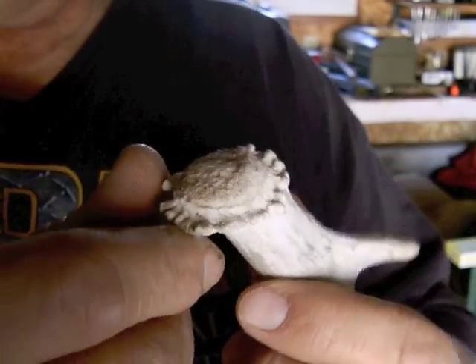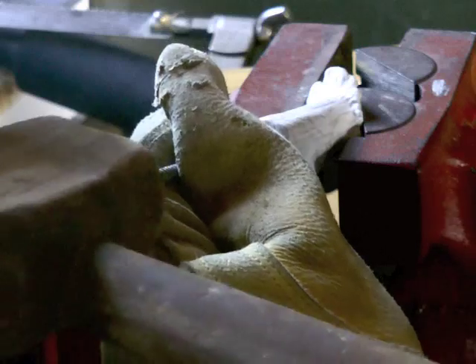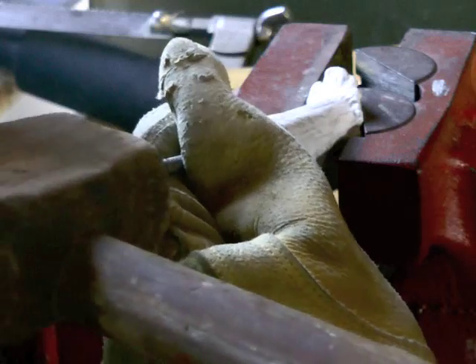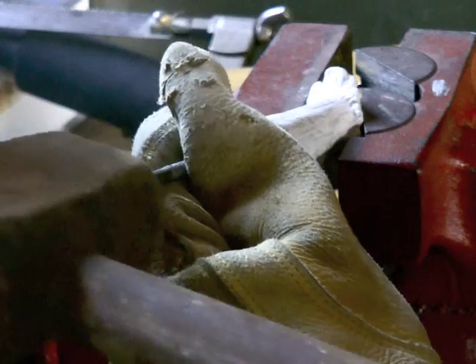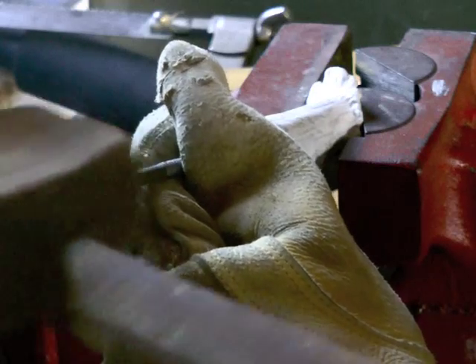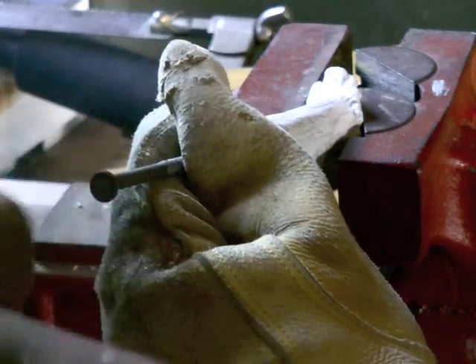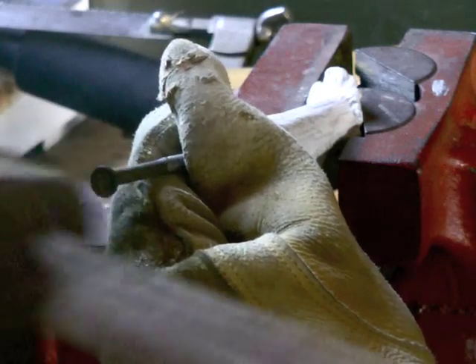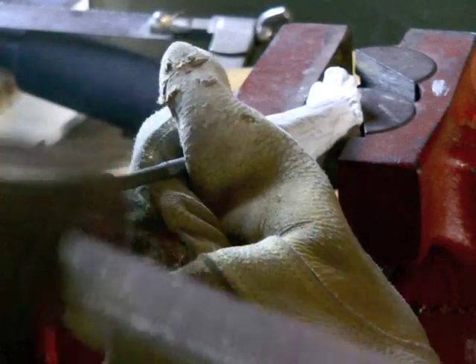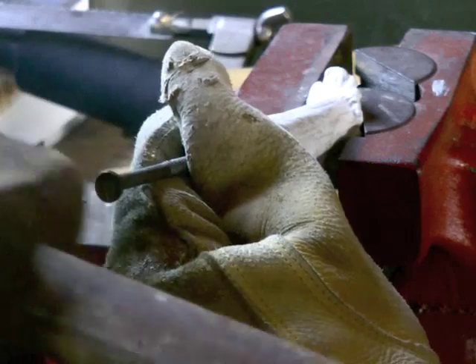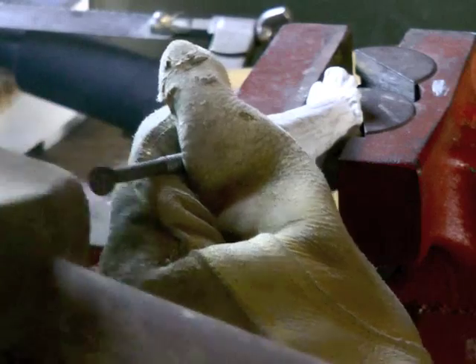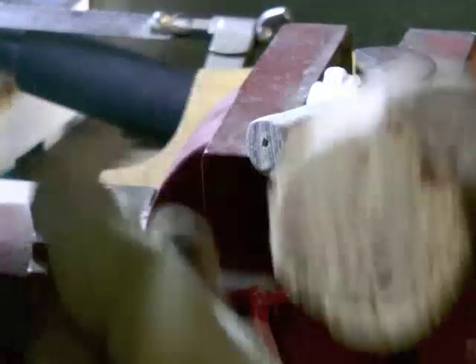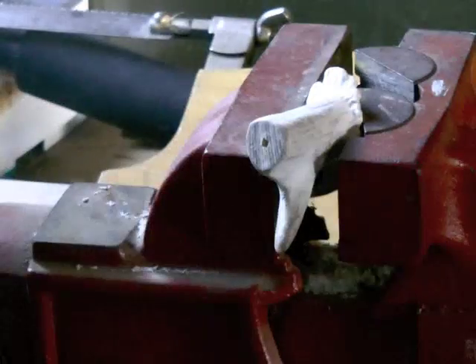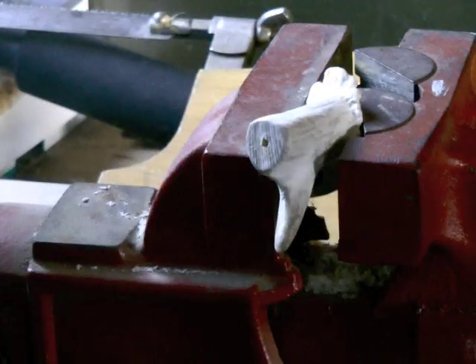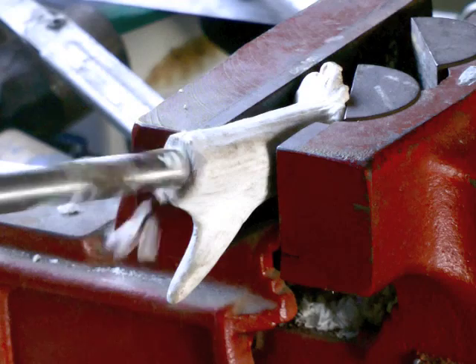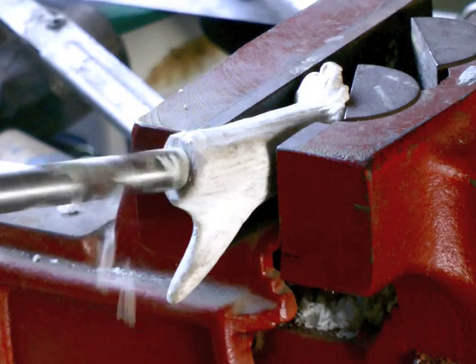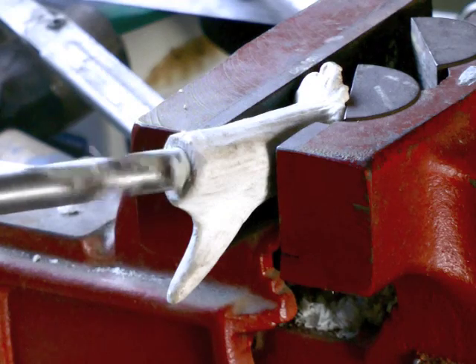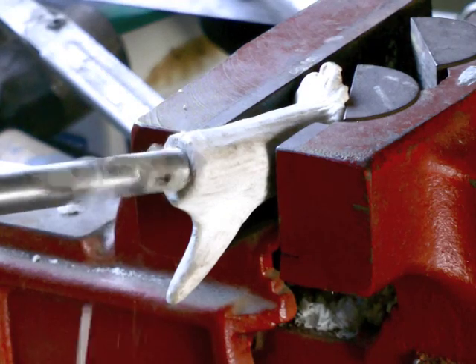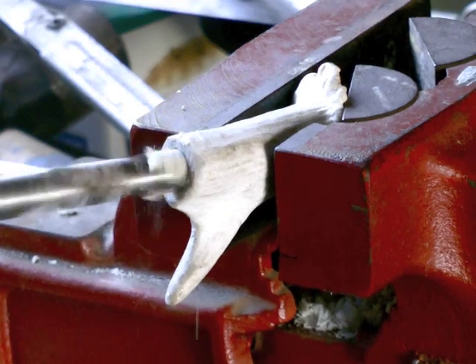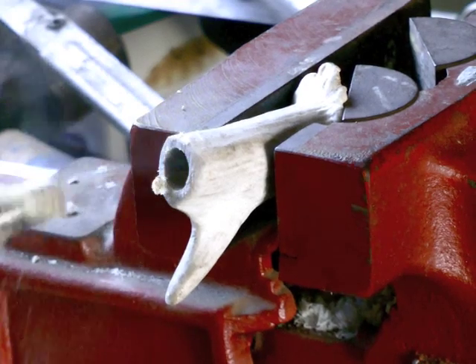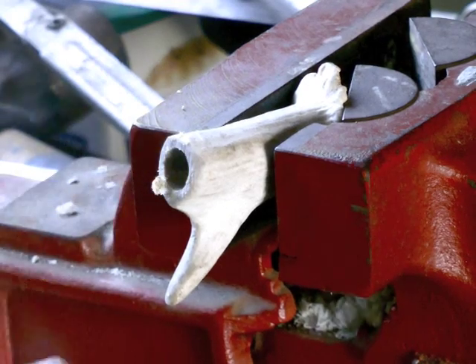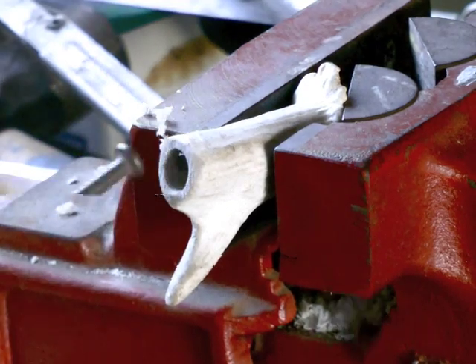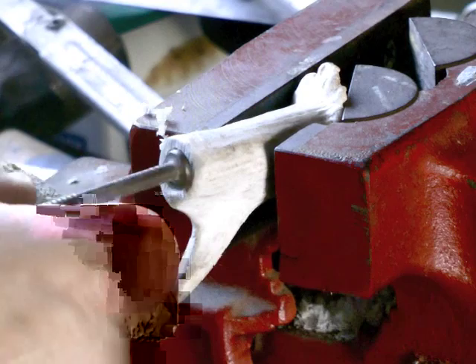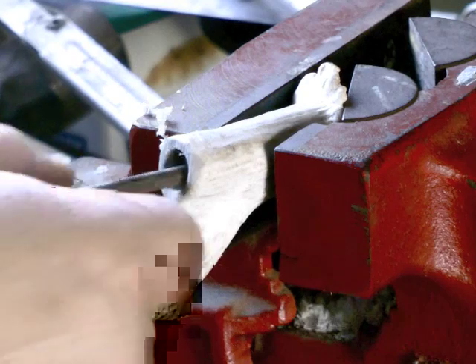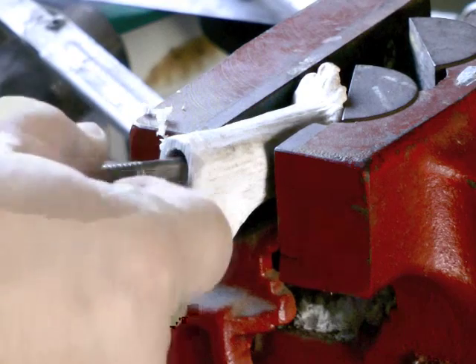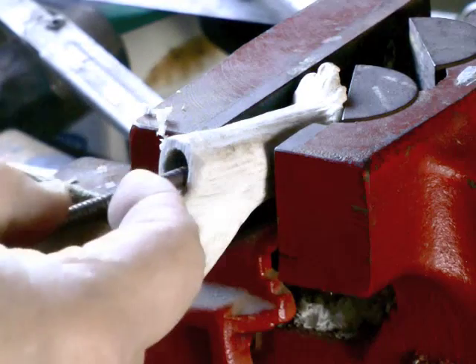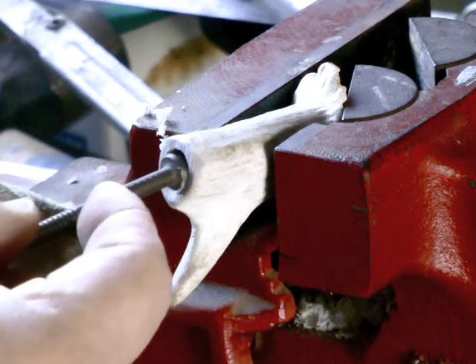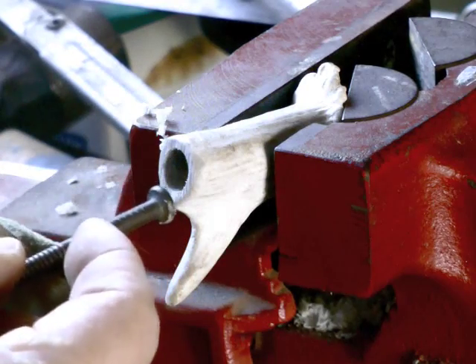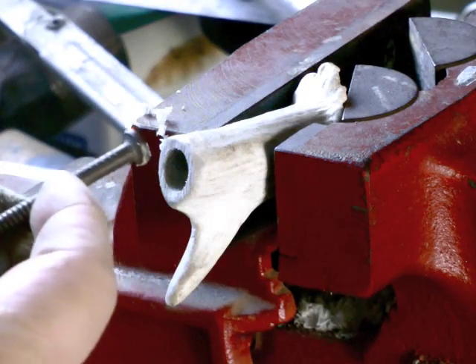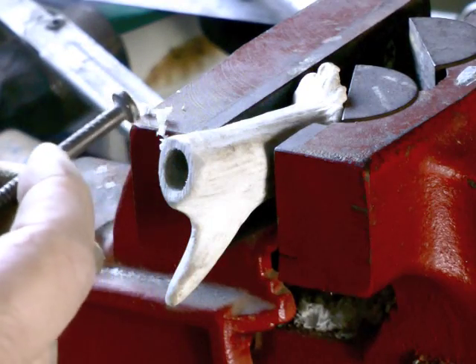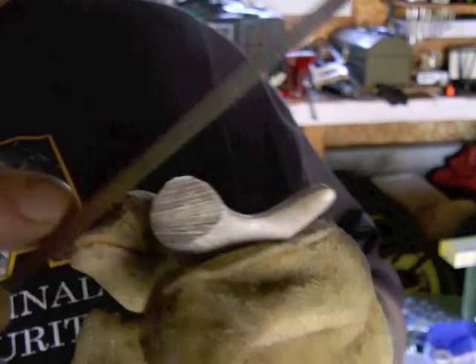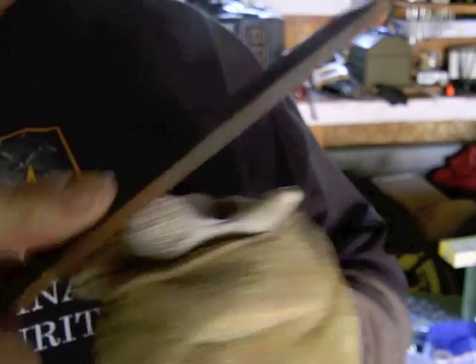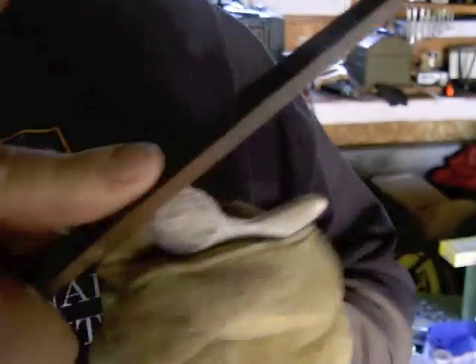Then I tapped the bone center and drilled it with a 7/16-inch drill bit, inserting the drill about an inch and a half. Using a file or rasp, smooth off the sharp edges.